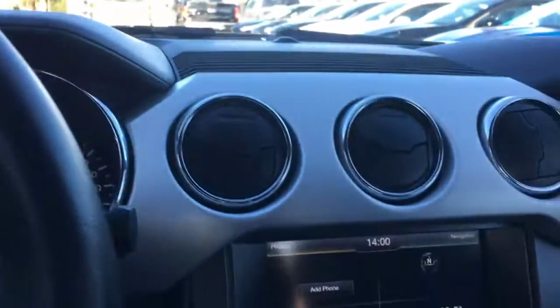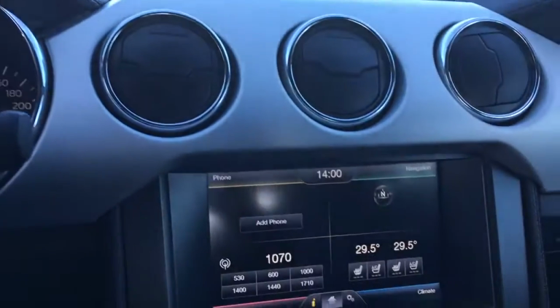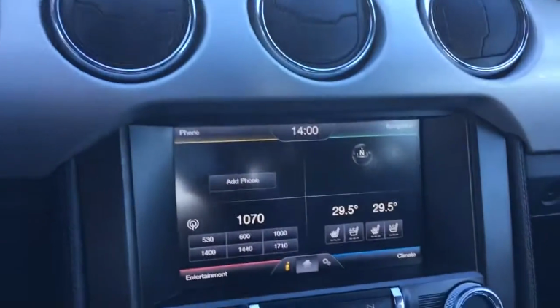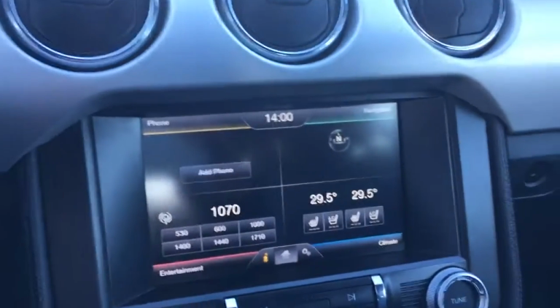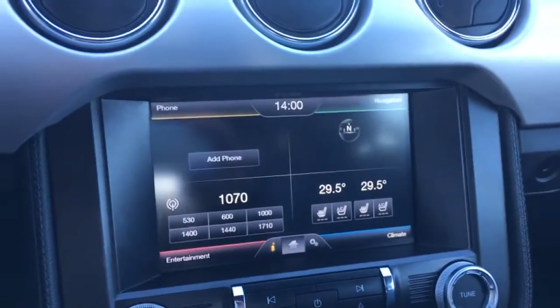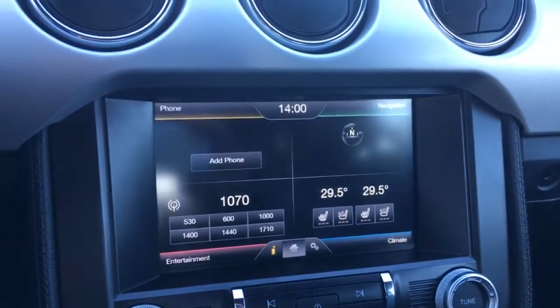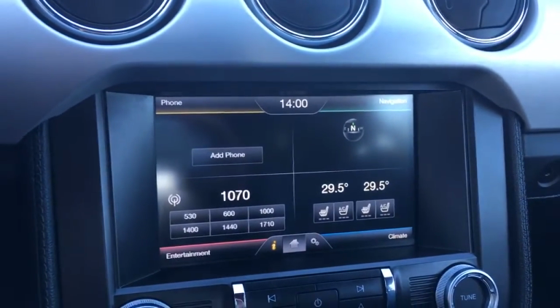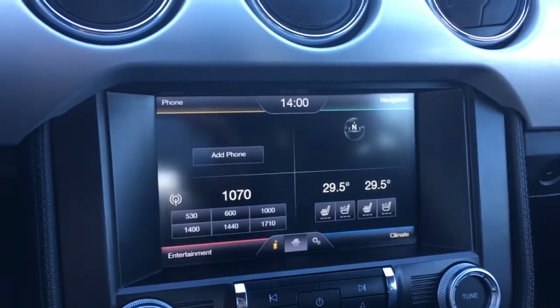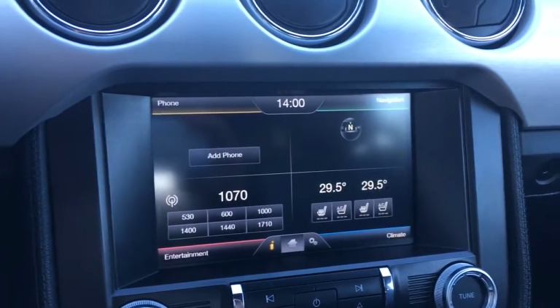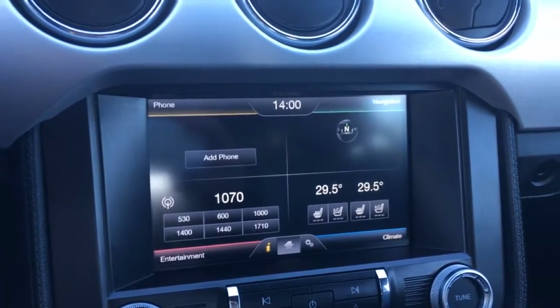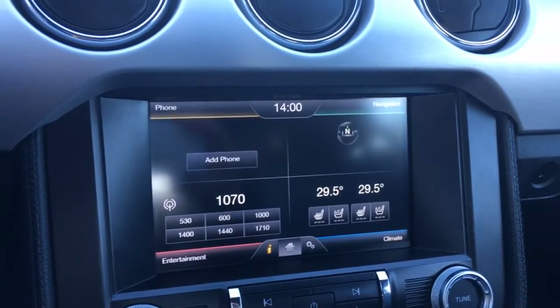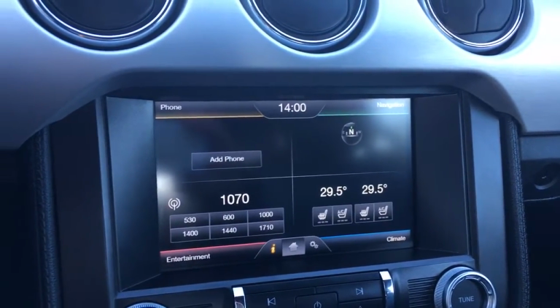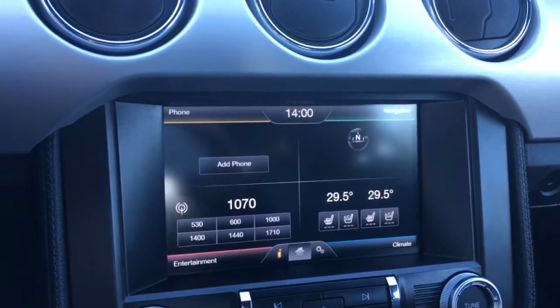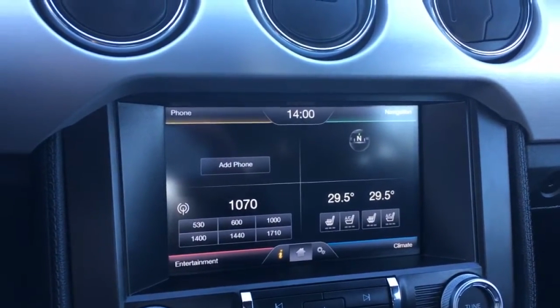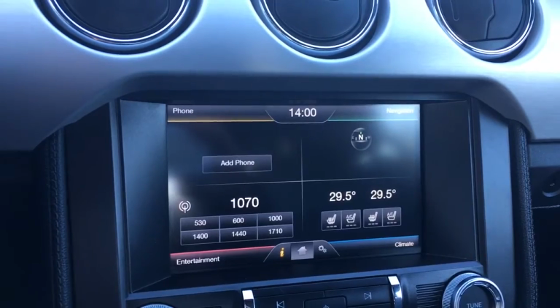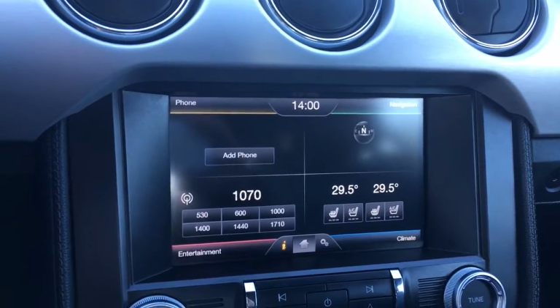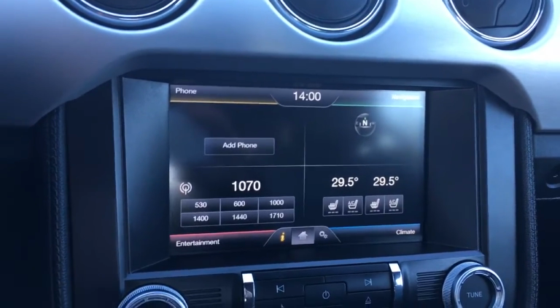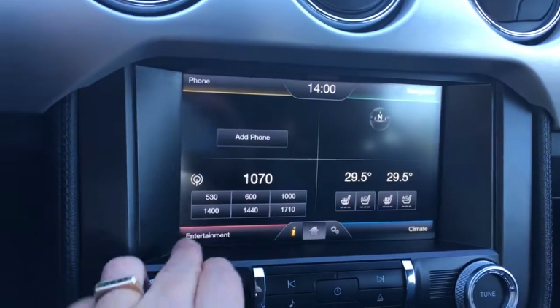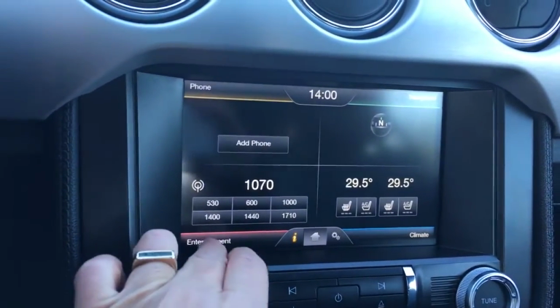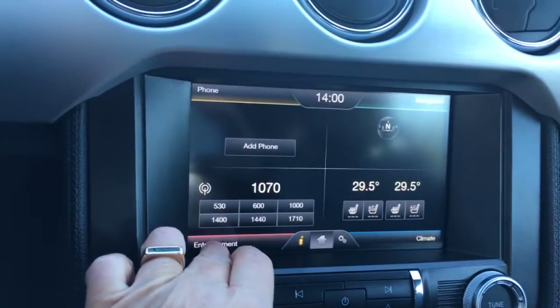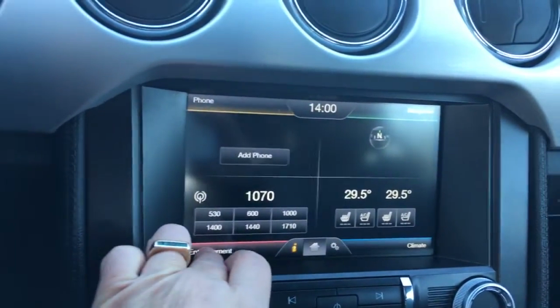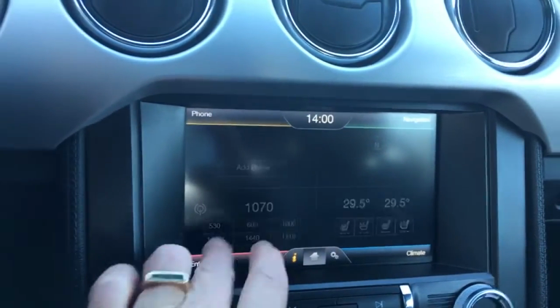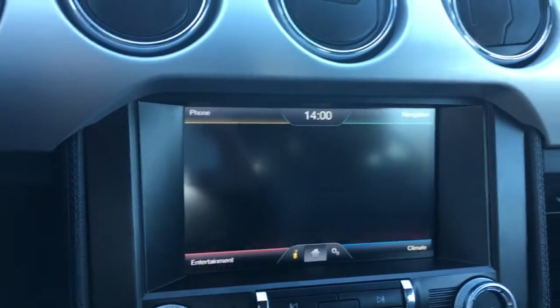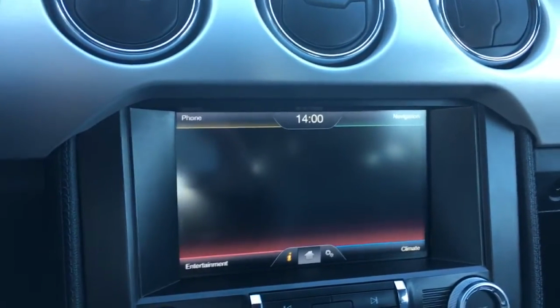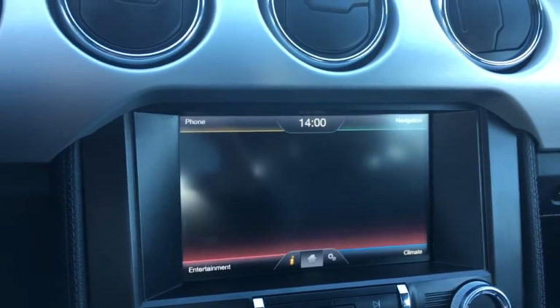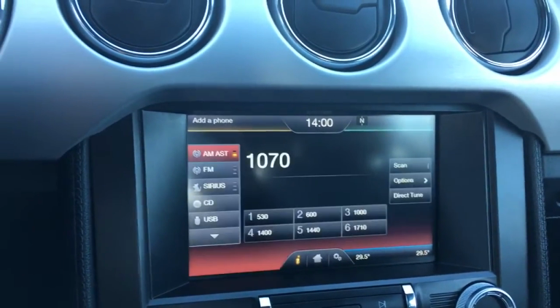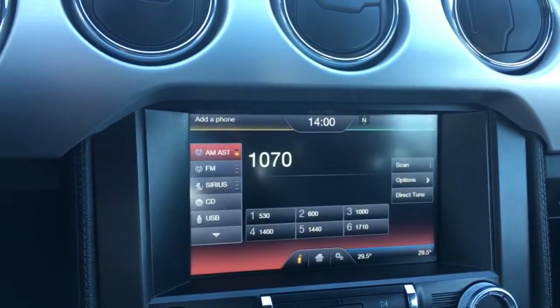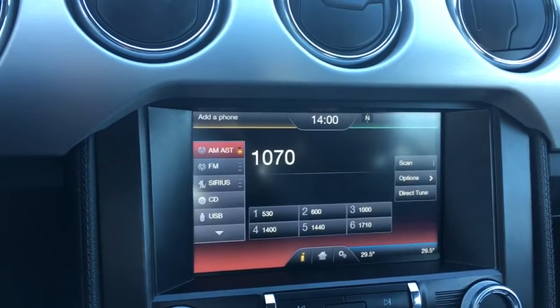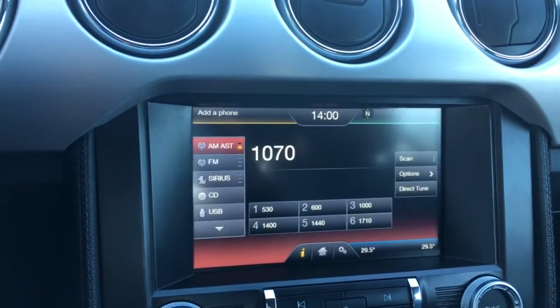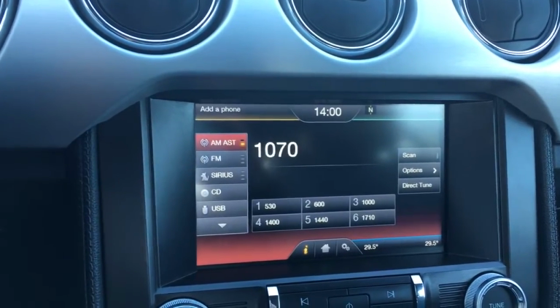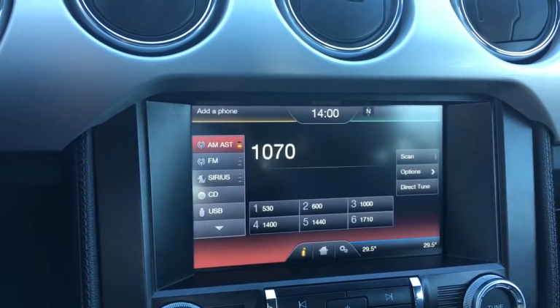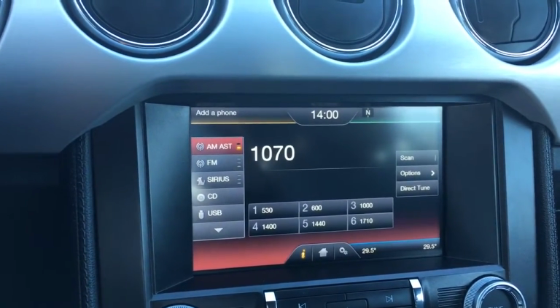In the centre I have a four-quadrant screen: up to the left is phone, to the right is navigation, on the bottom is entertainment, and on the bottom left is your climate, which I'll go through in a minute.